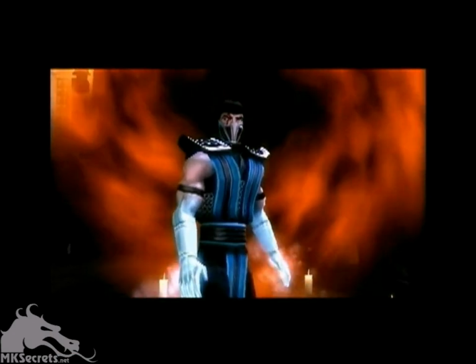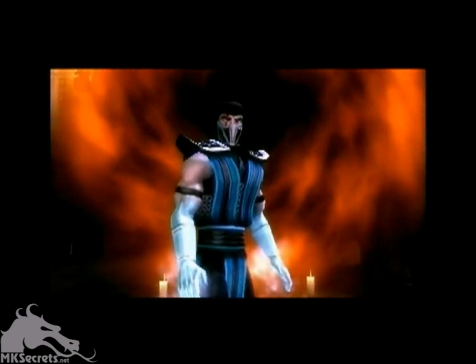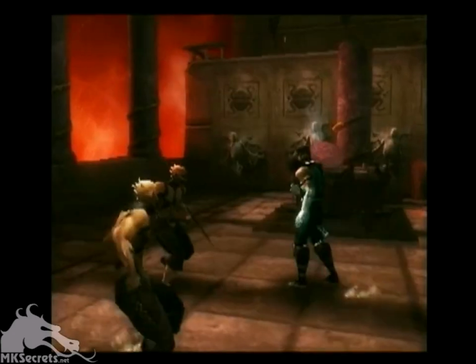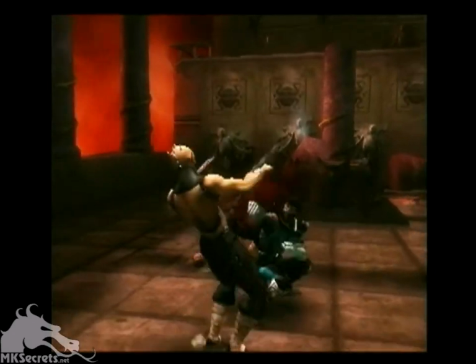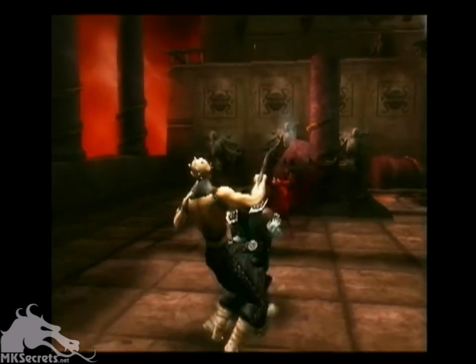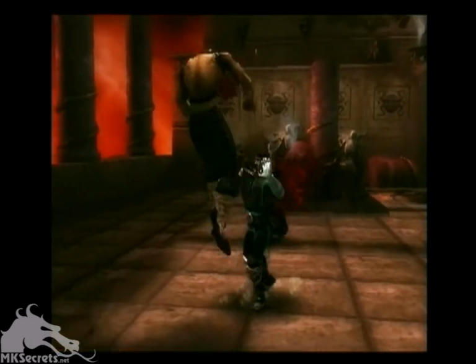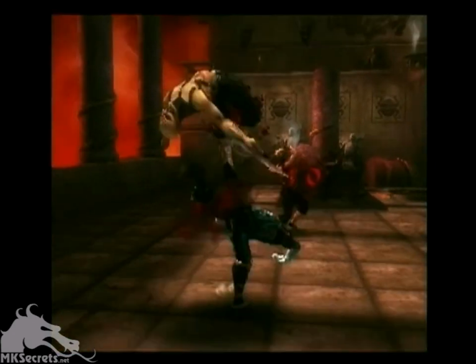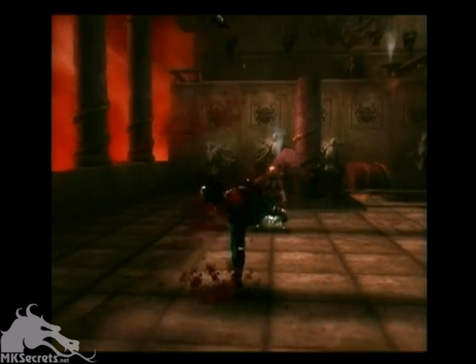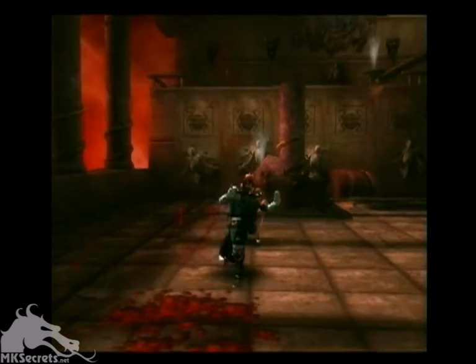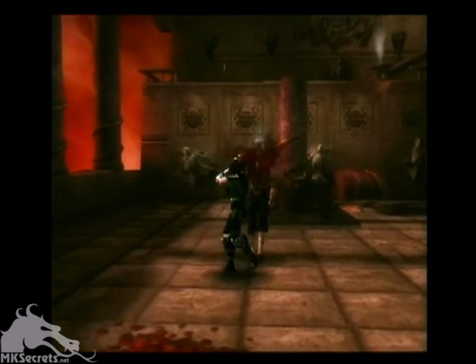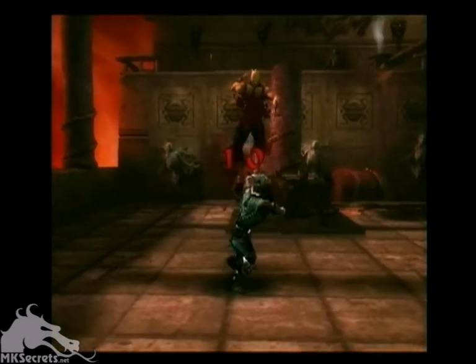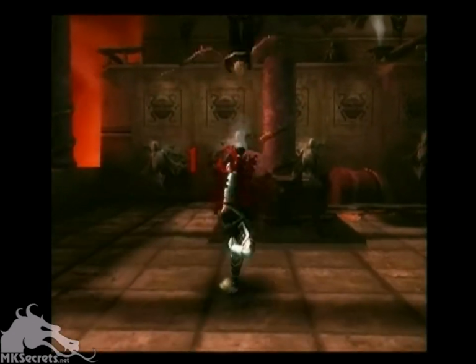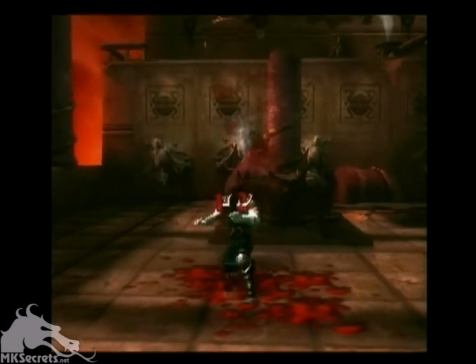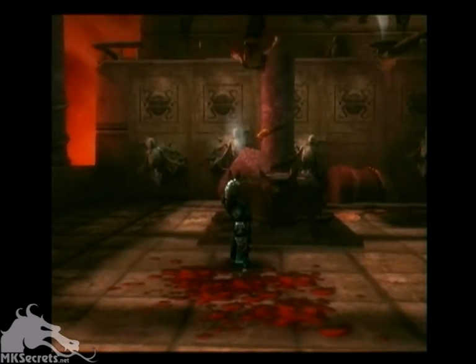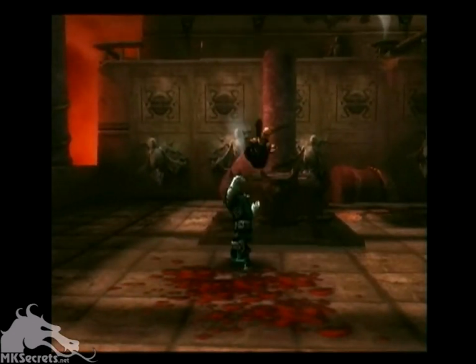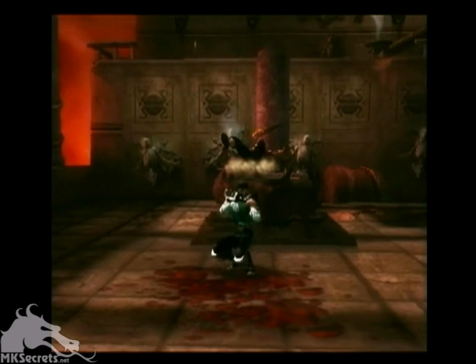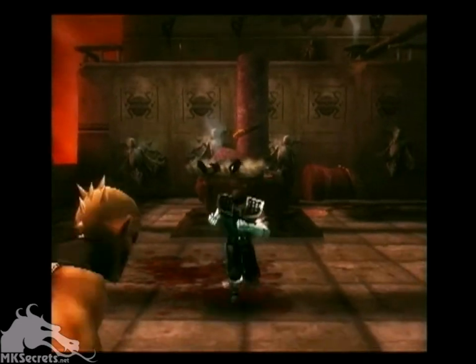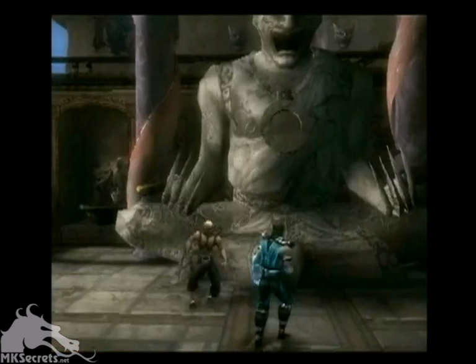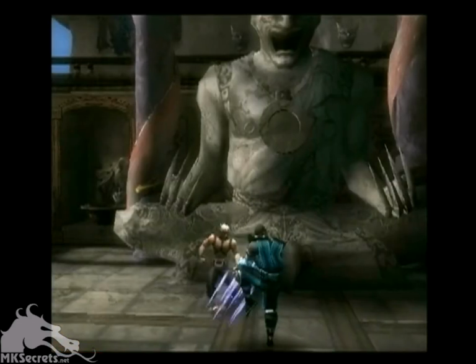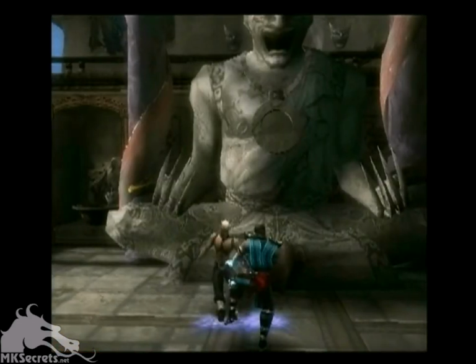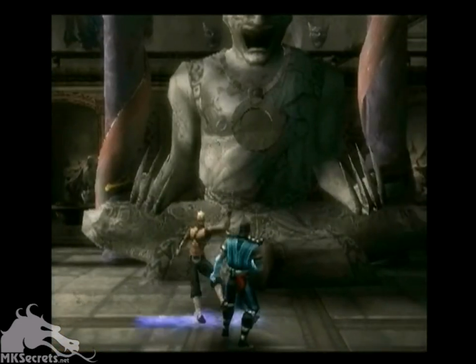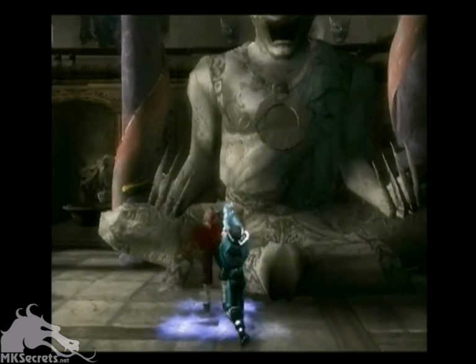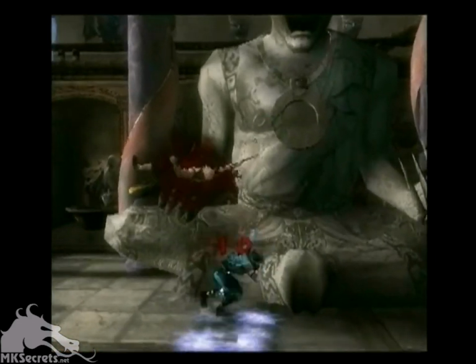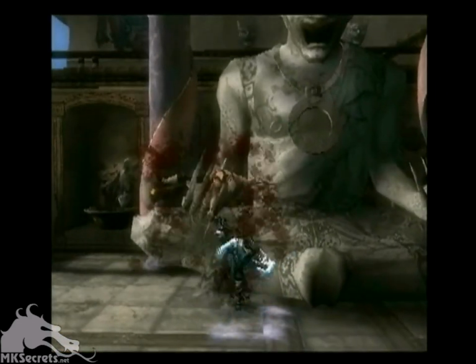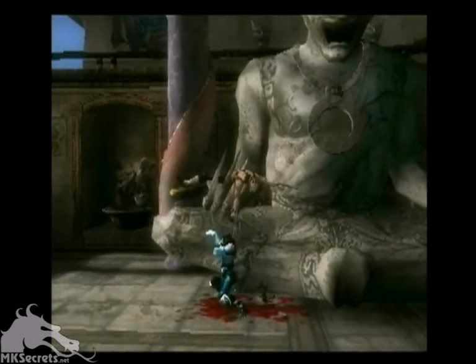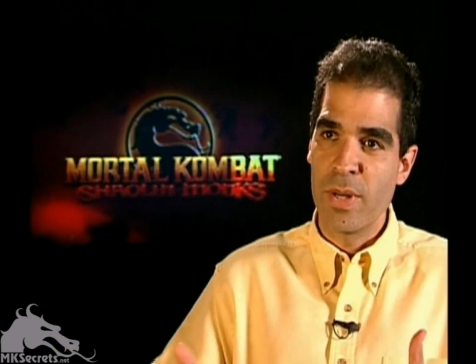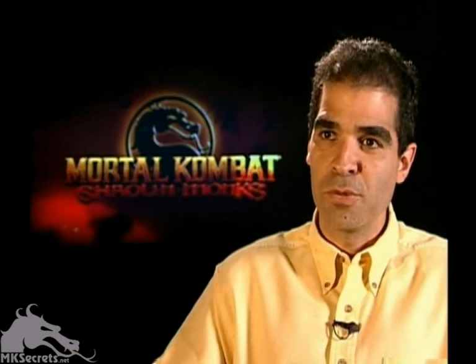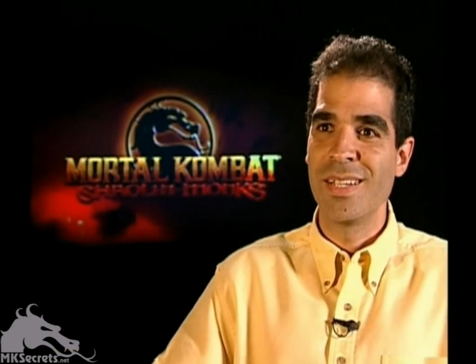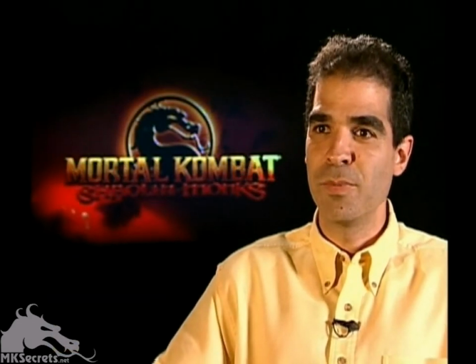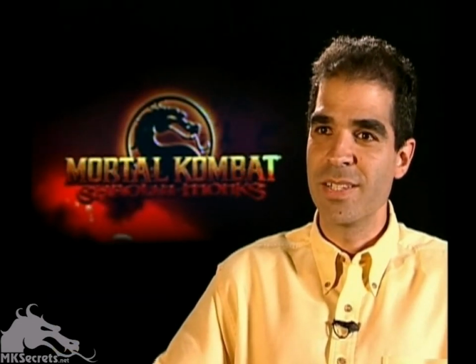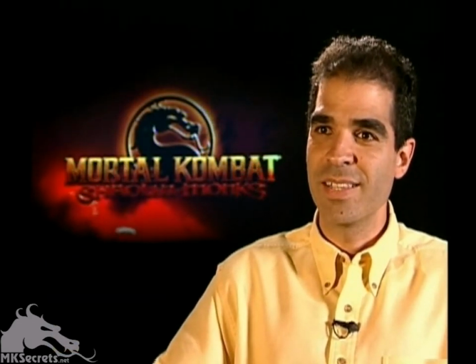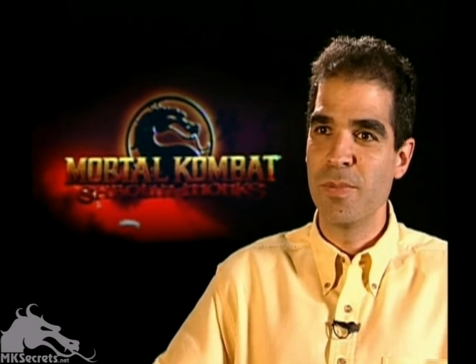In addition to Liu Kang and Kung Lao, you can also unlock Sub-Zero as a playable character in the adventure game, as well as other characters that we're not really at liberty to say at this moment.